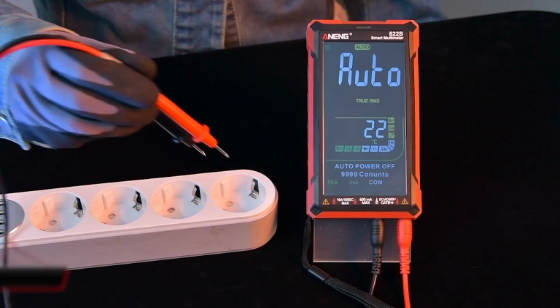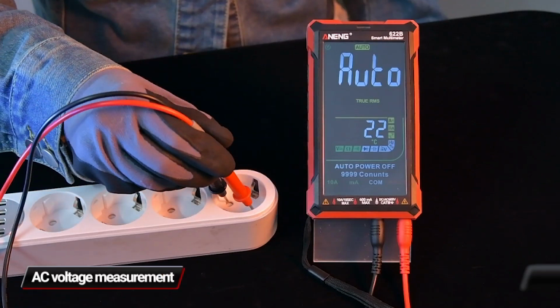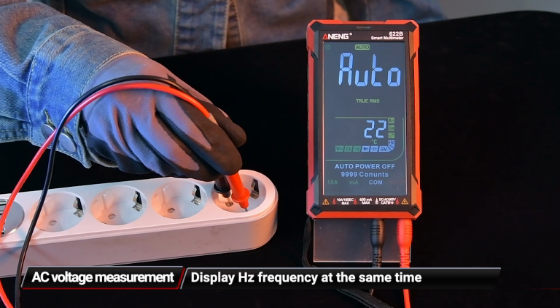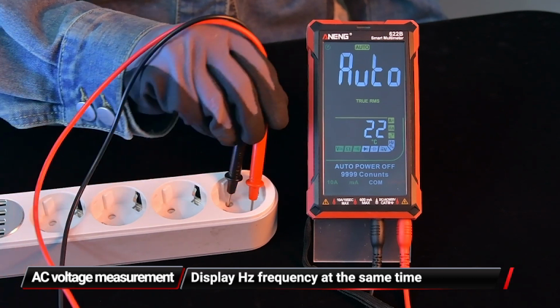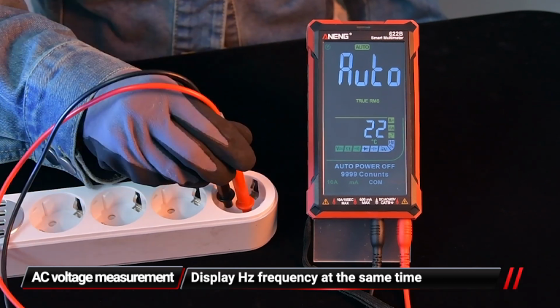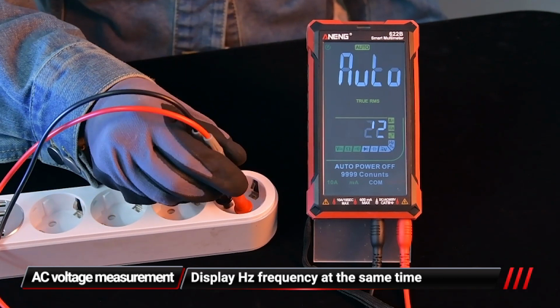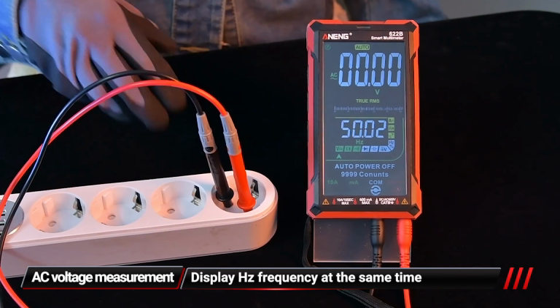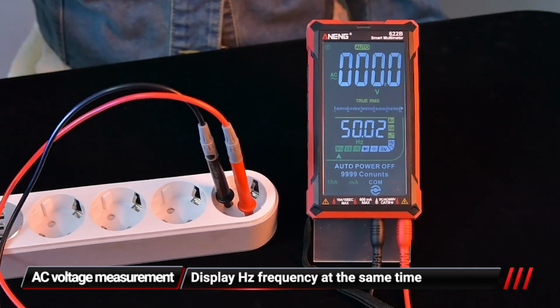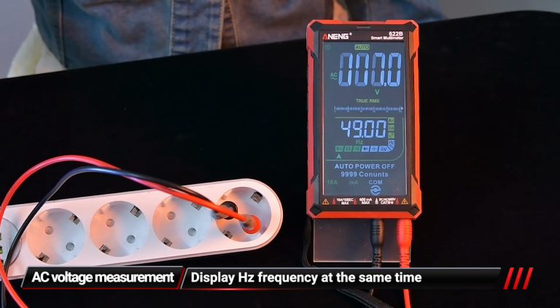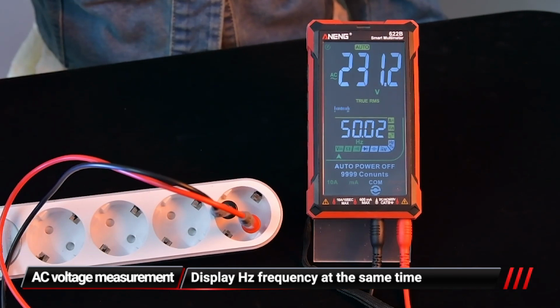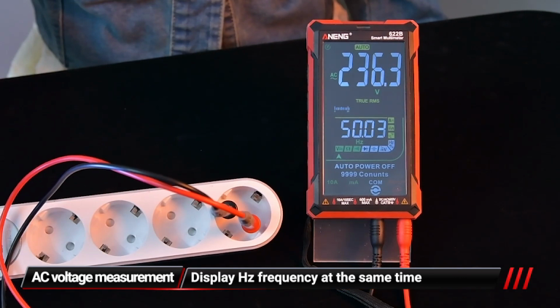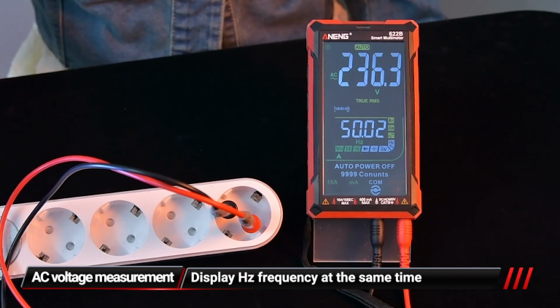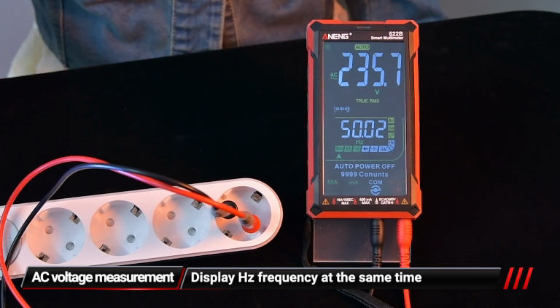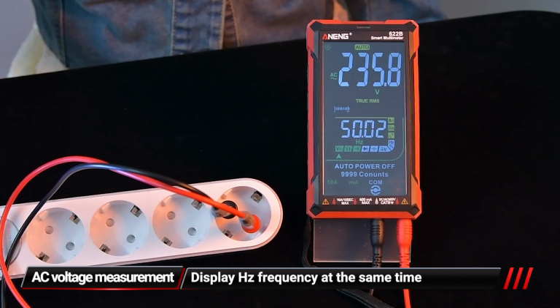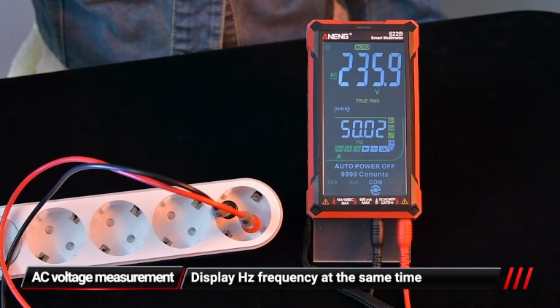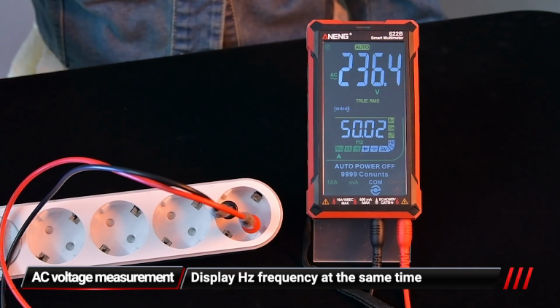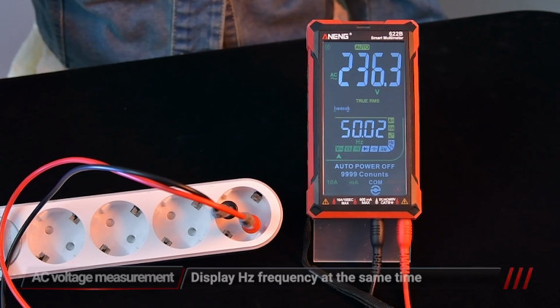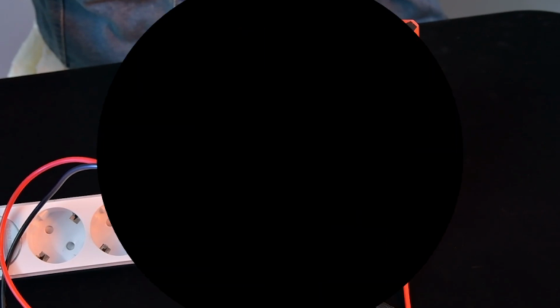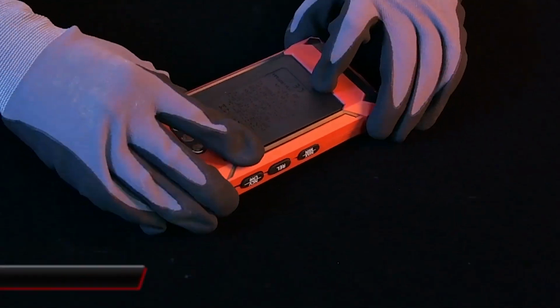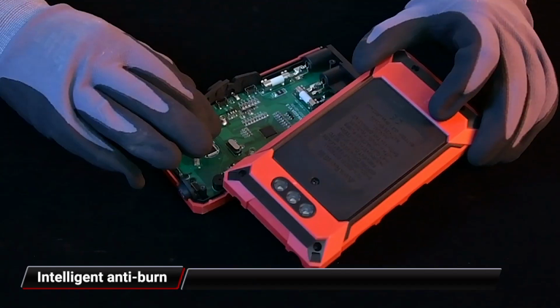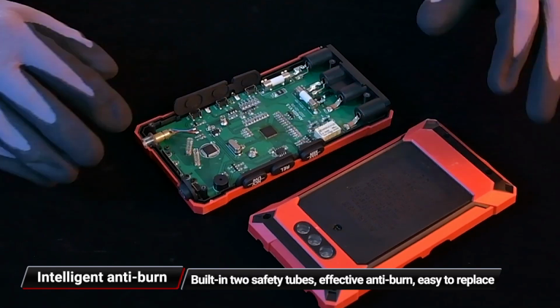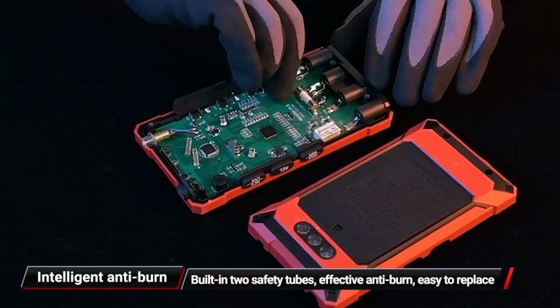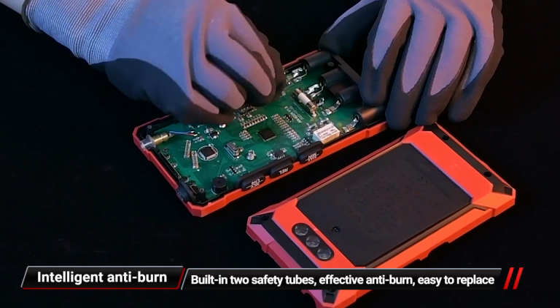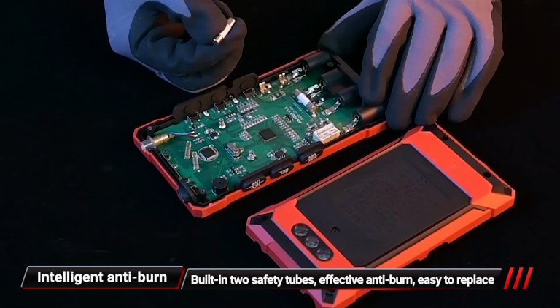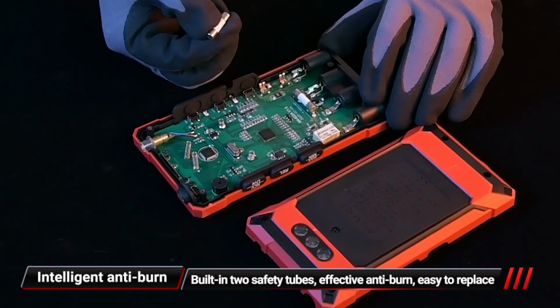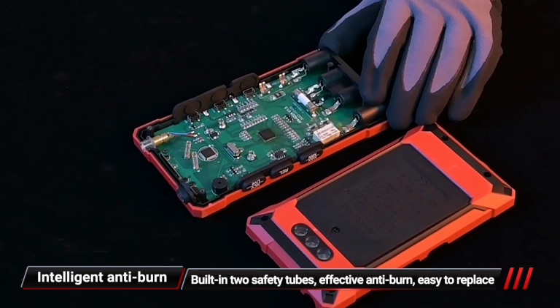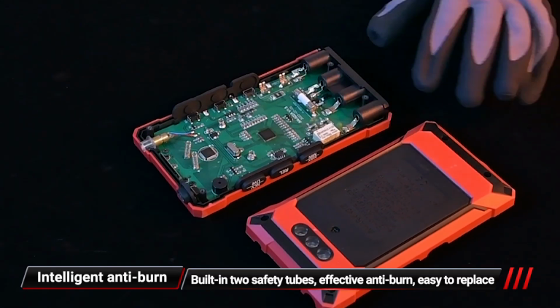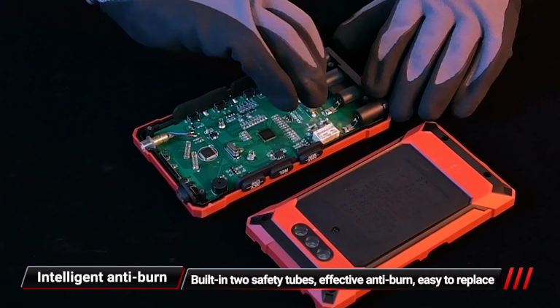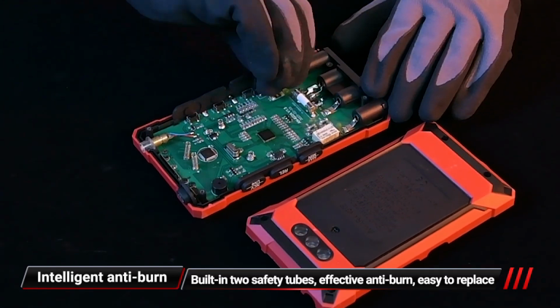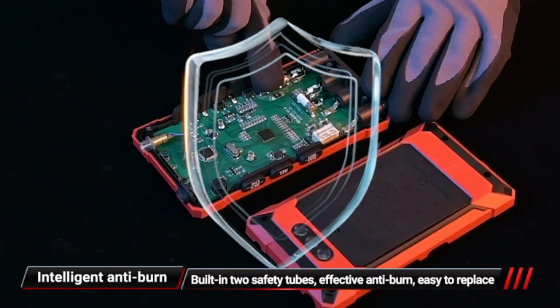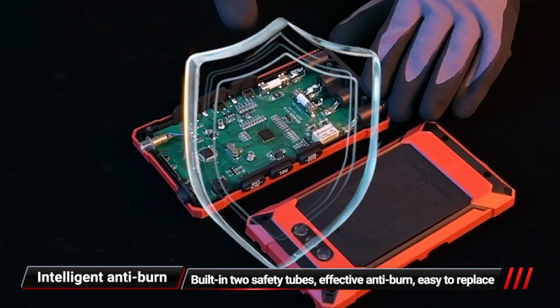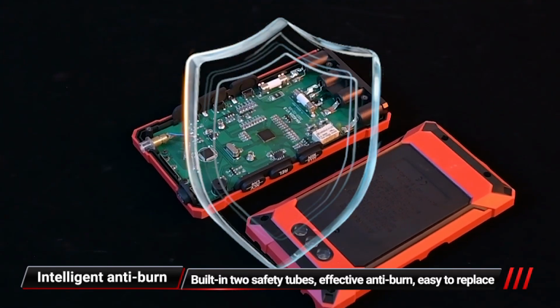AC voltage measurement displays Hertz frequency at the same time. The built-in safety fuses provide effective anti-burn protection and are easy to replace.